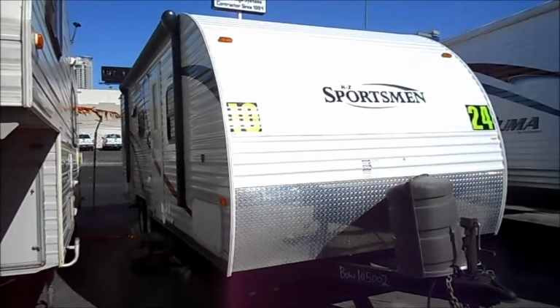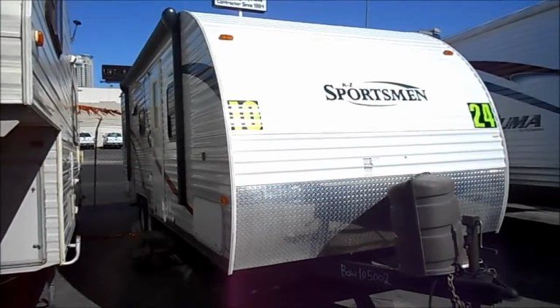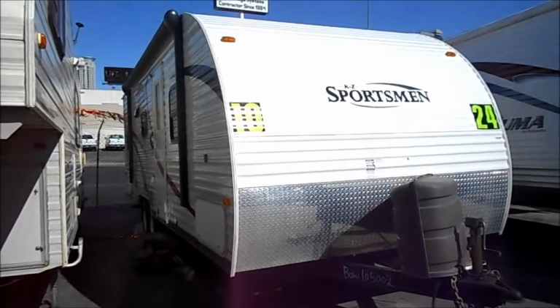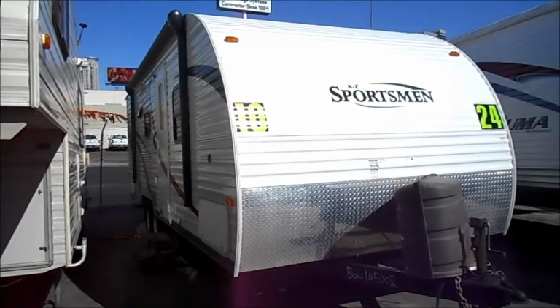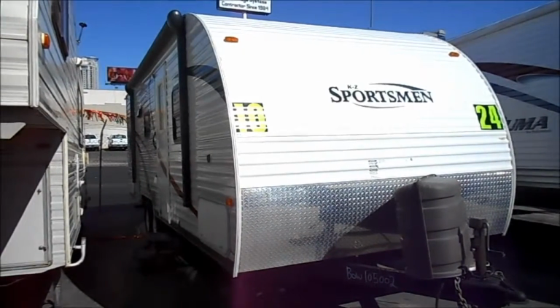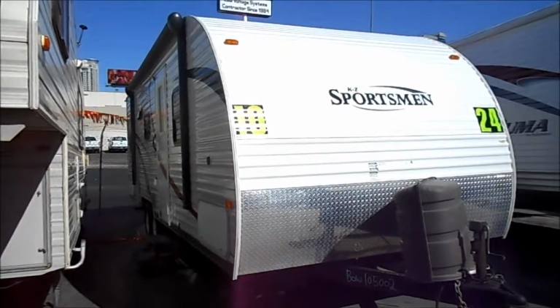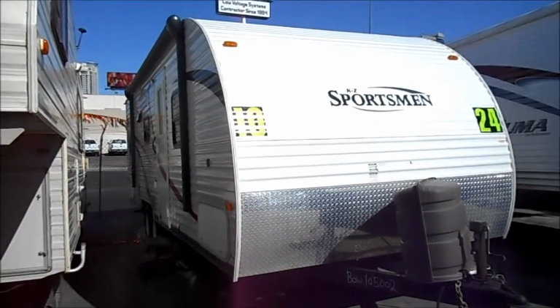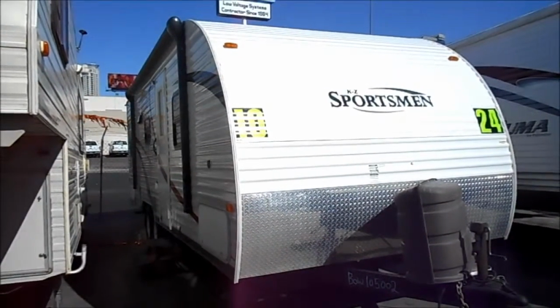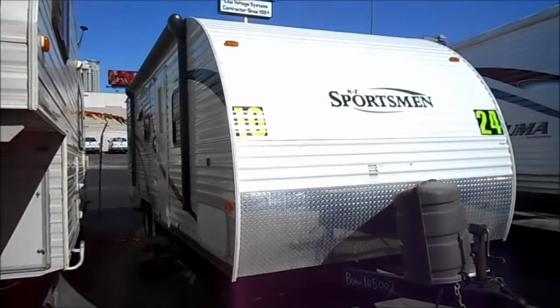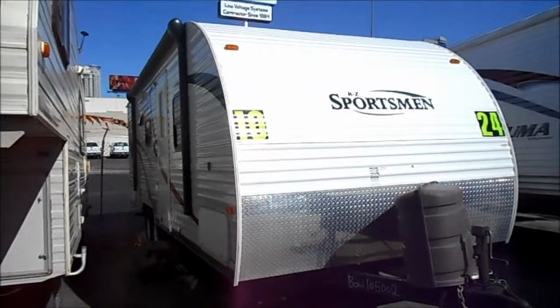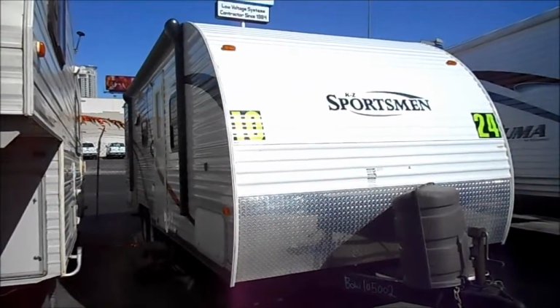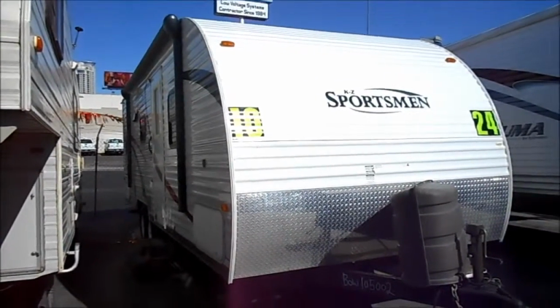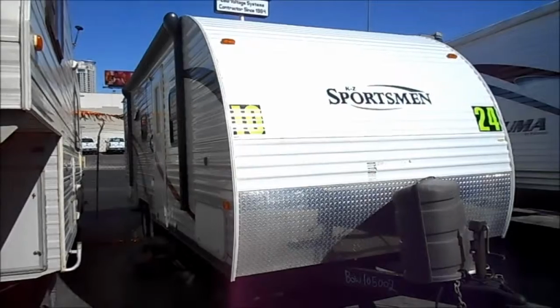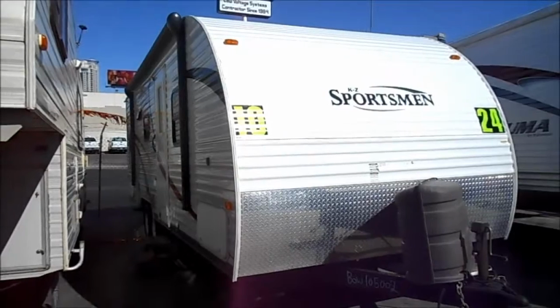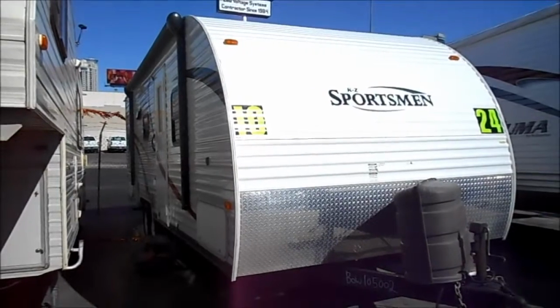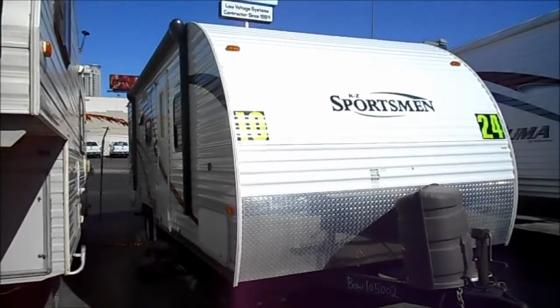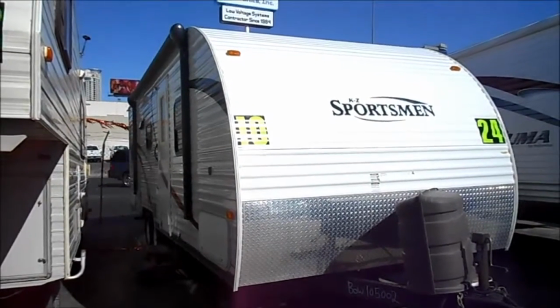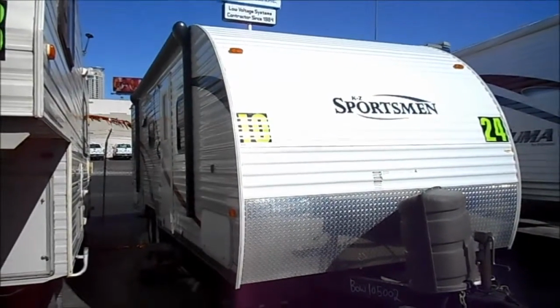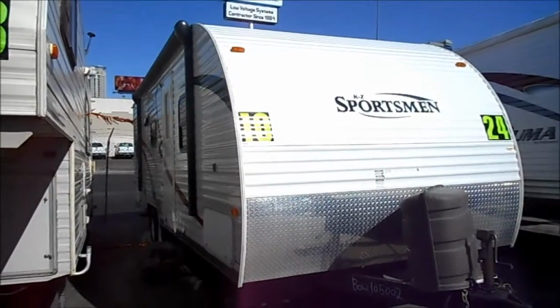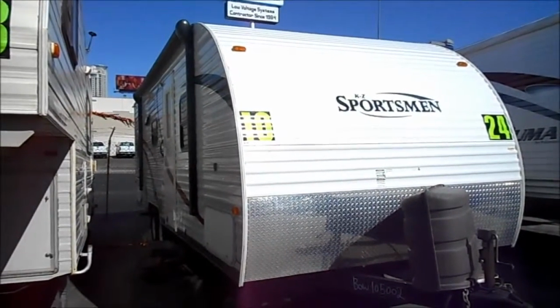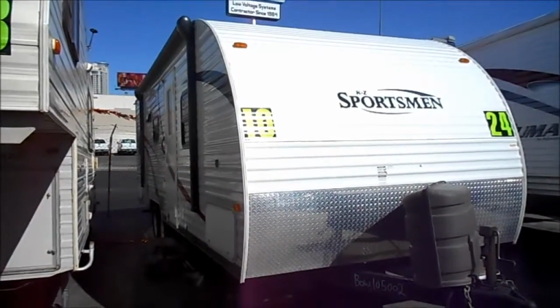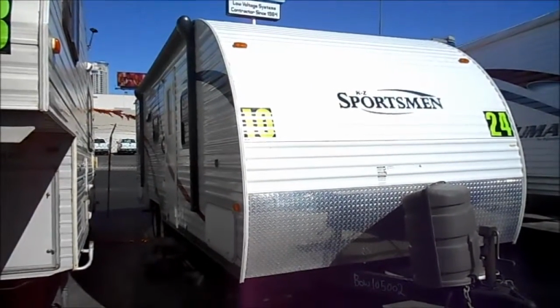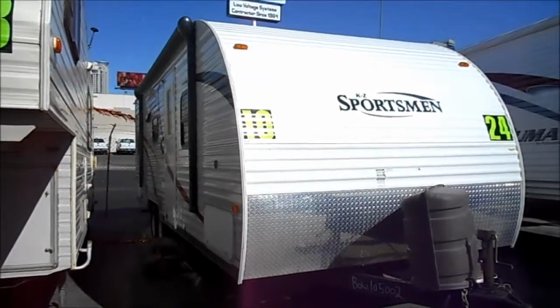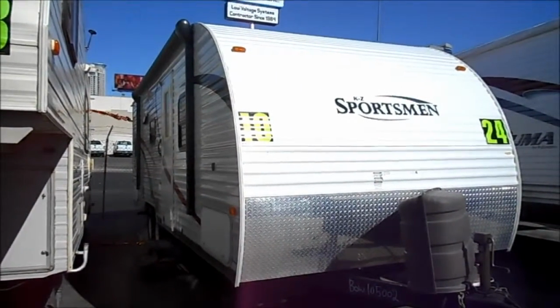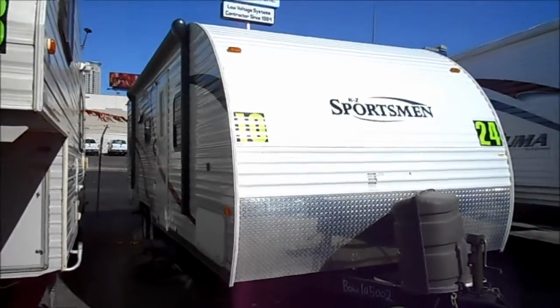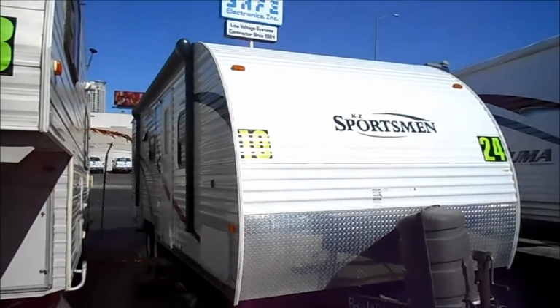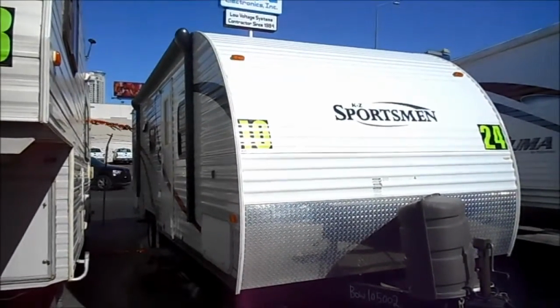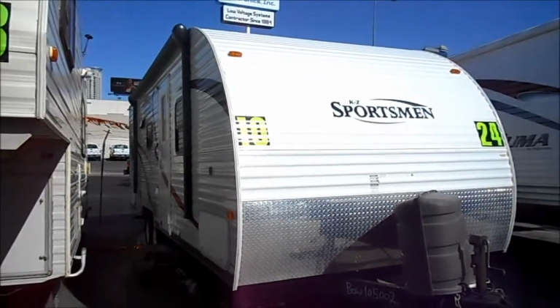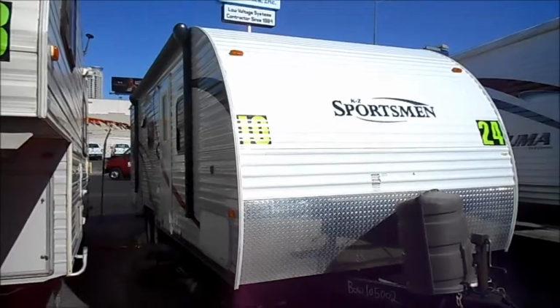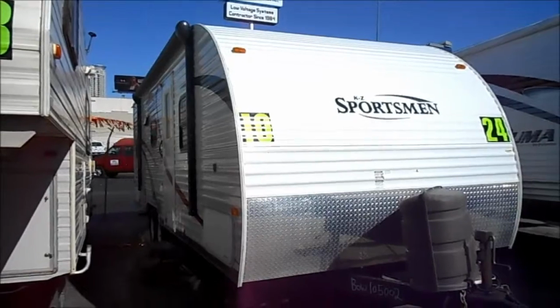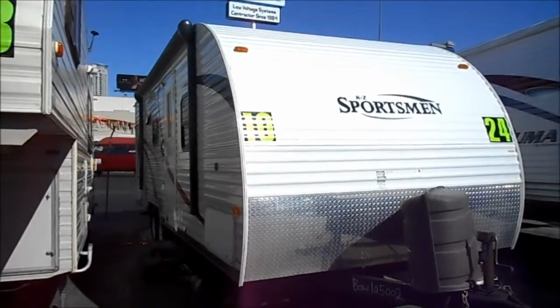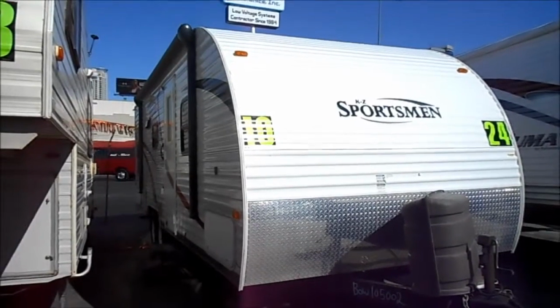This is a 2010 Sportsman by KZ. The model is a 242 bunkhouse. It's got a slide out and an awesome layout.